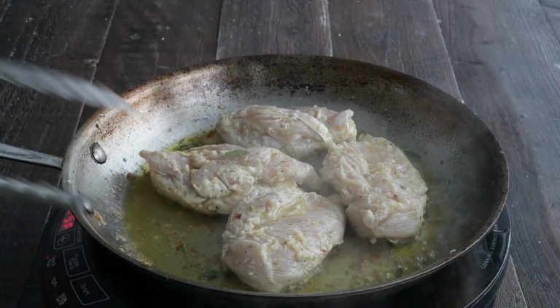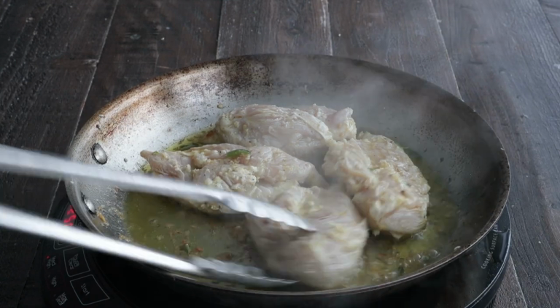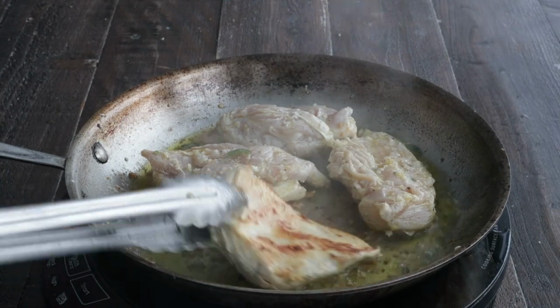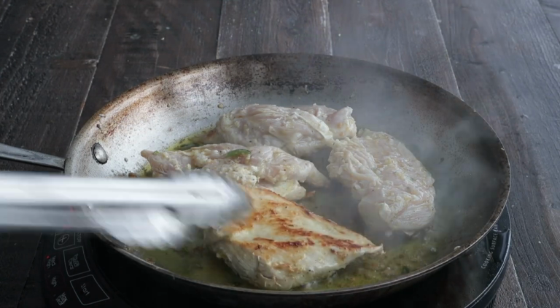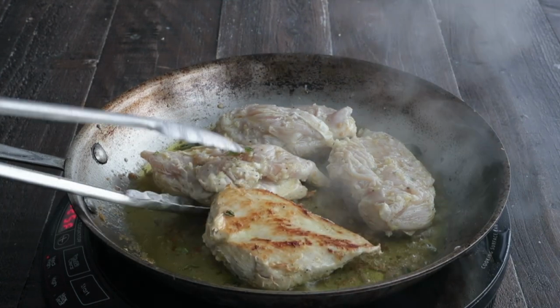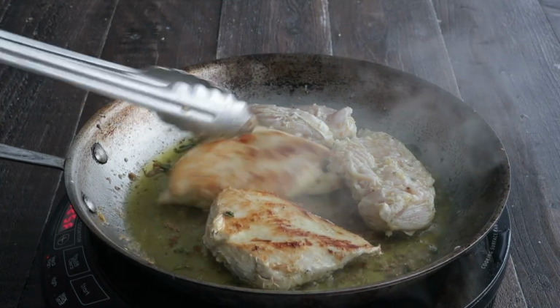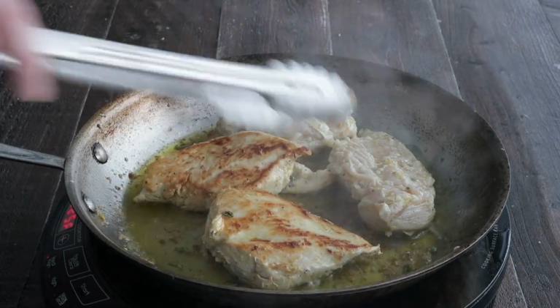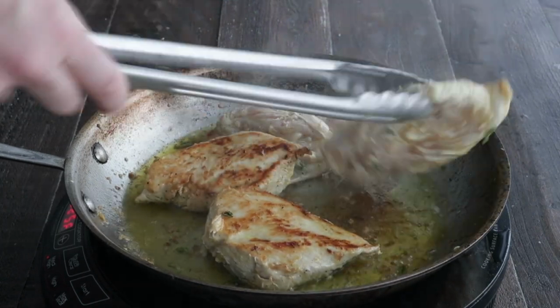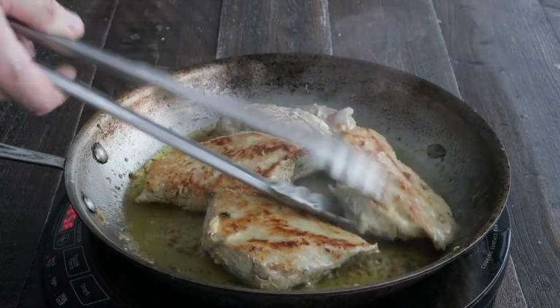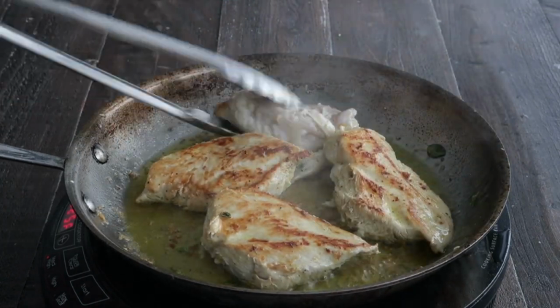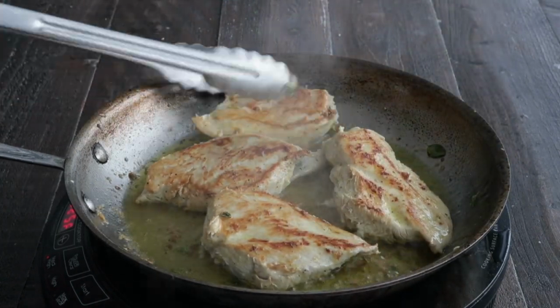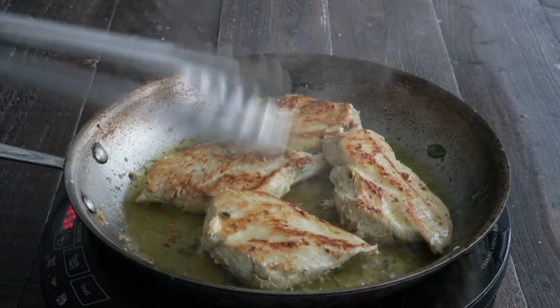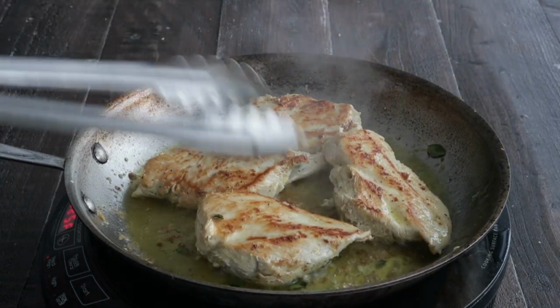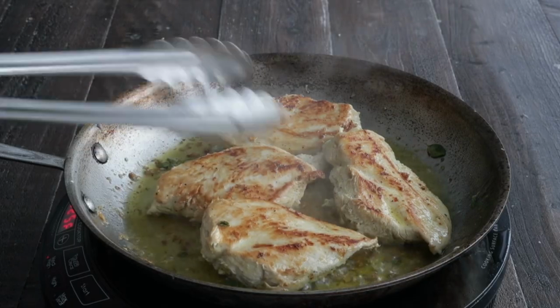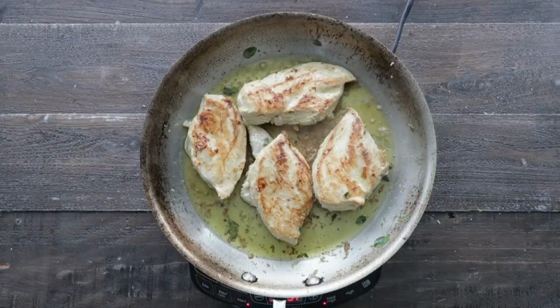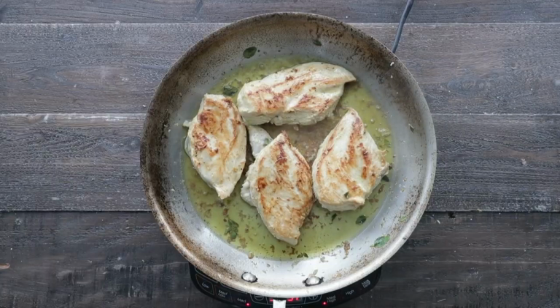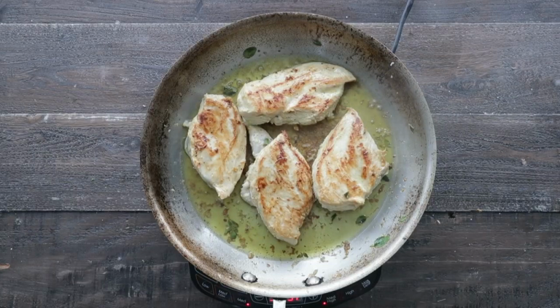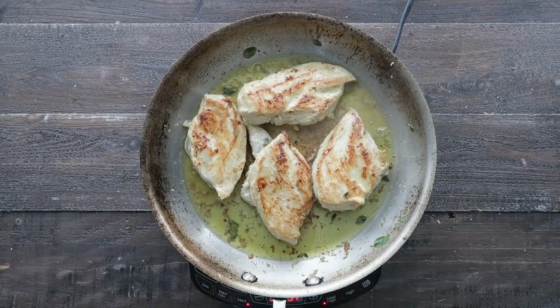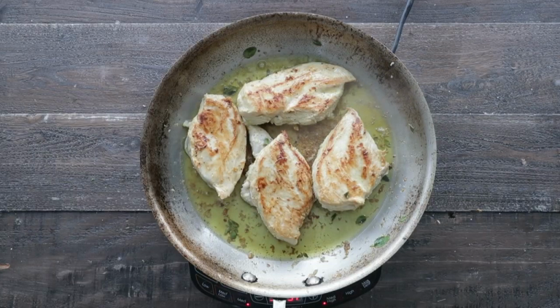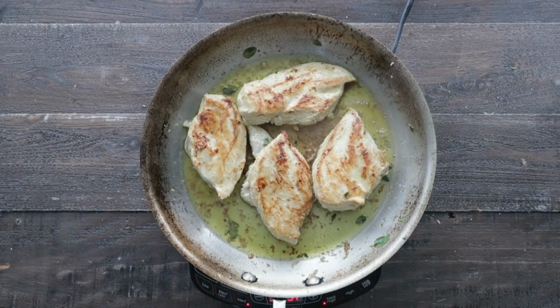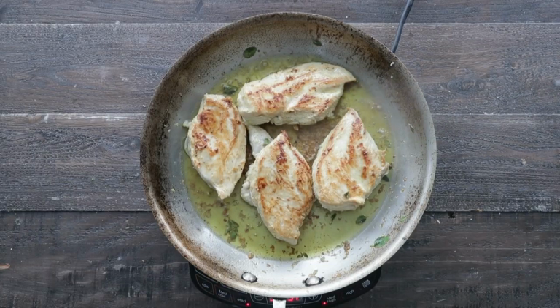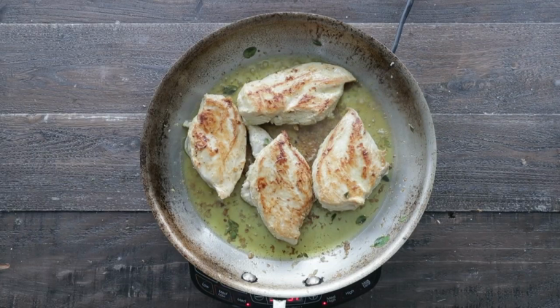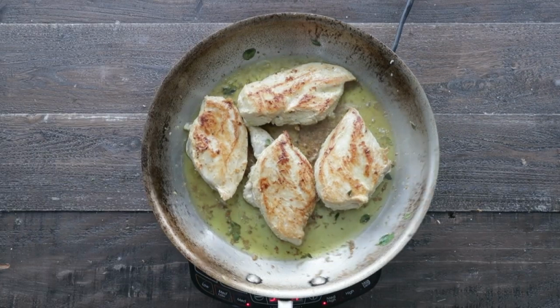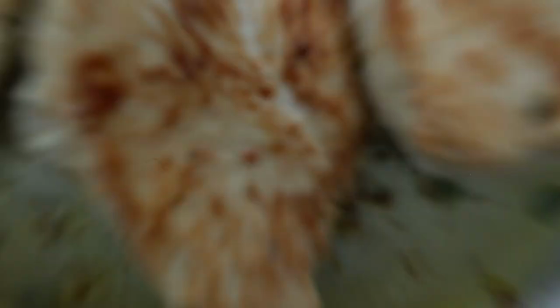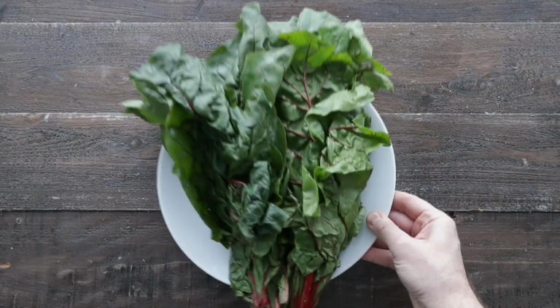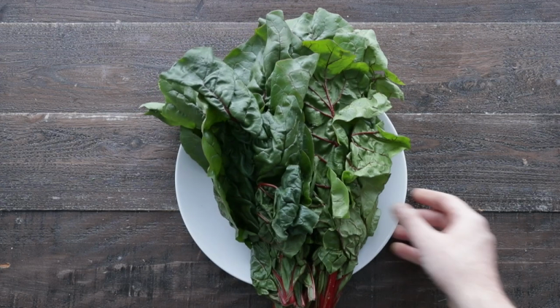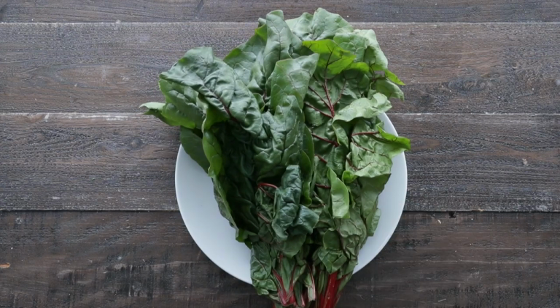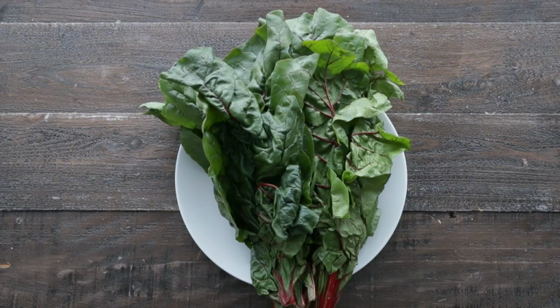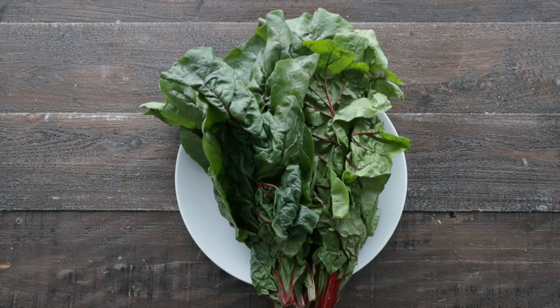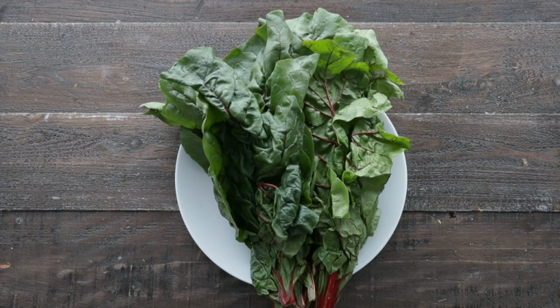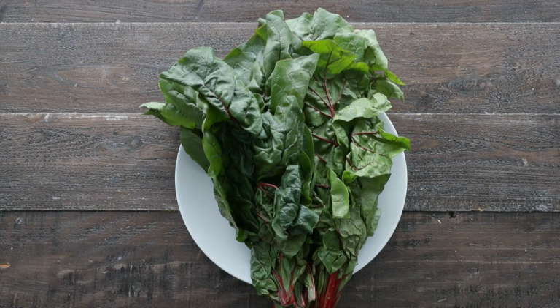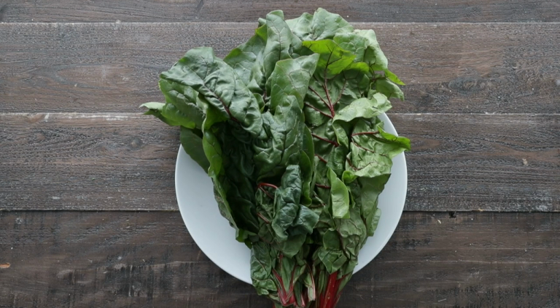After four minutes, we're gonna give it a quick flip. It should be nice and brown on that one side. It's going in the oven at 350 degrees, which is going to take between 12 and 15 minutes to finish cooking. In the meantime, let's cook our Swiss chard.